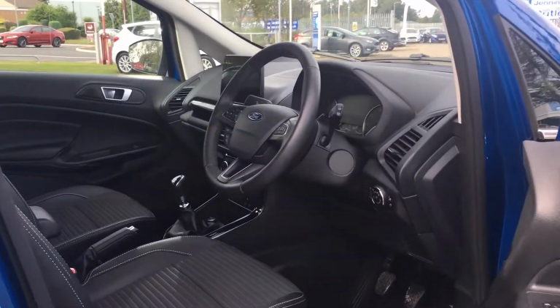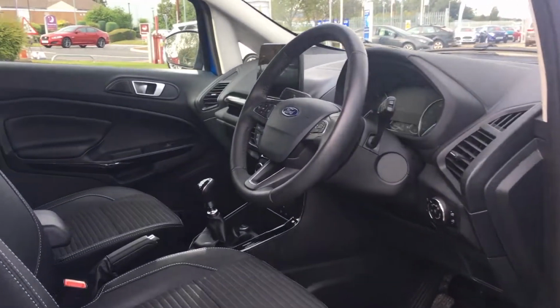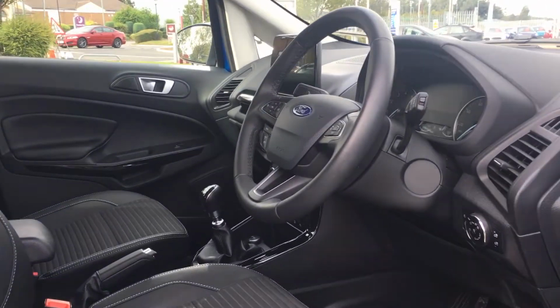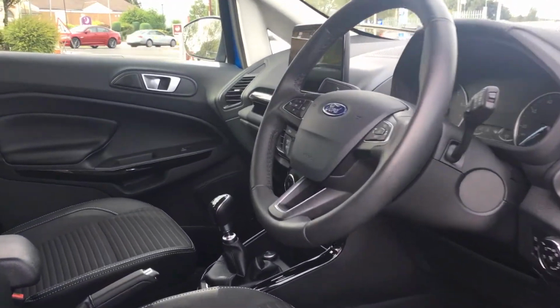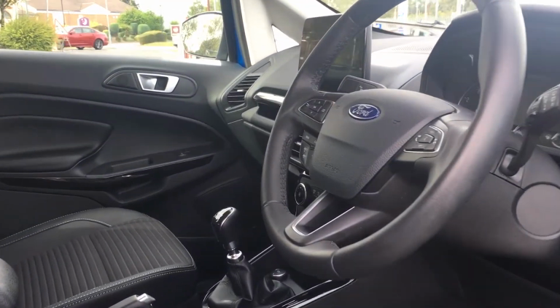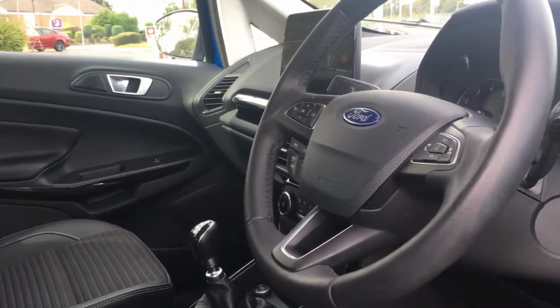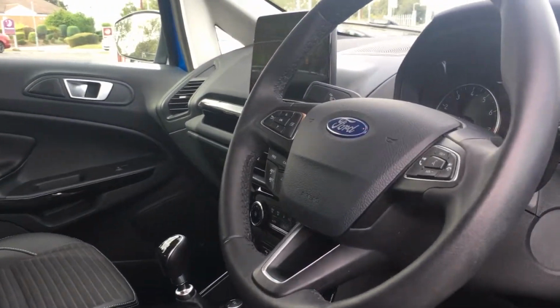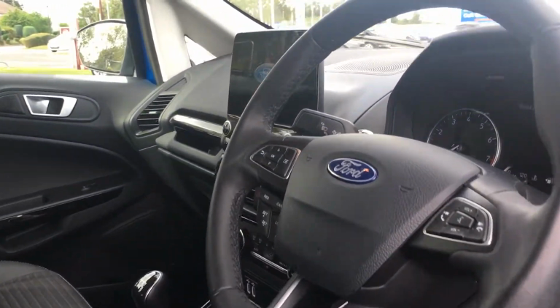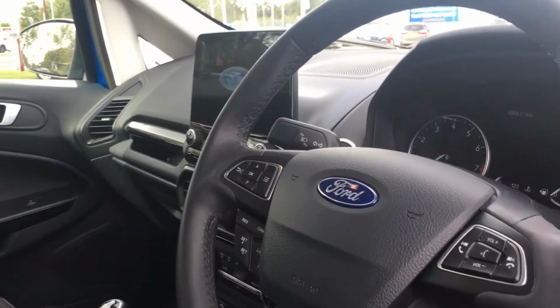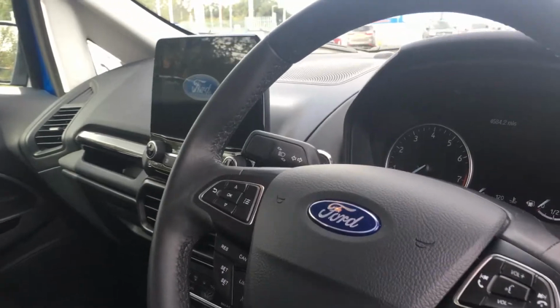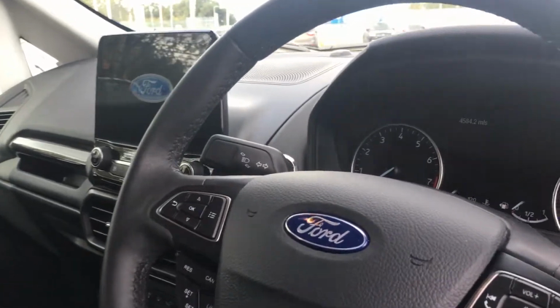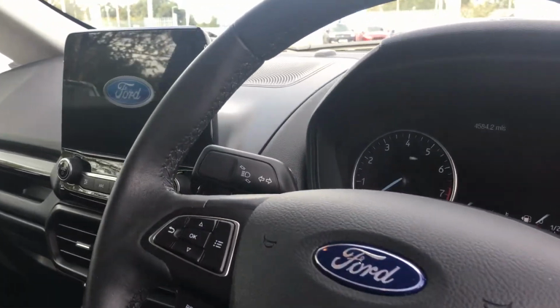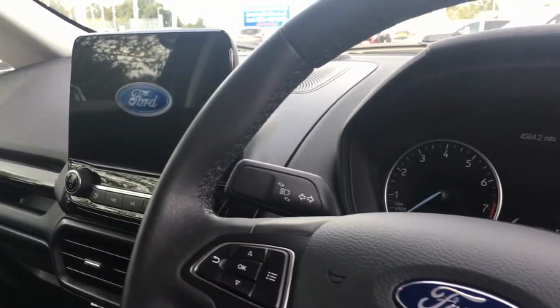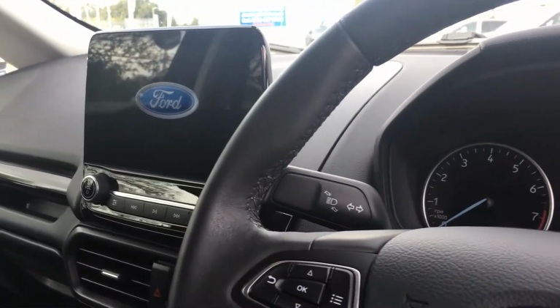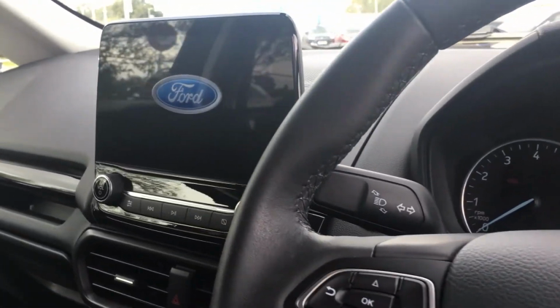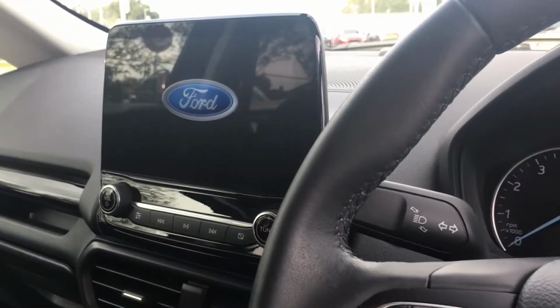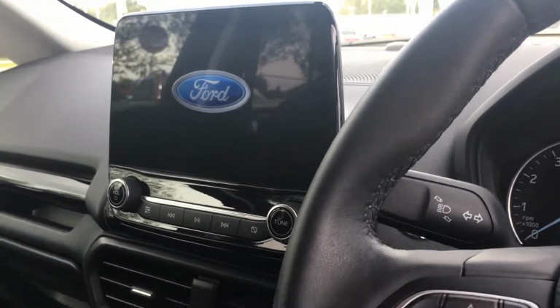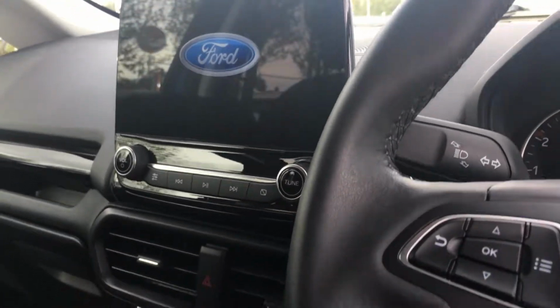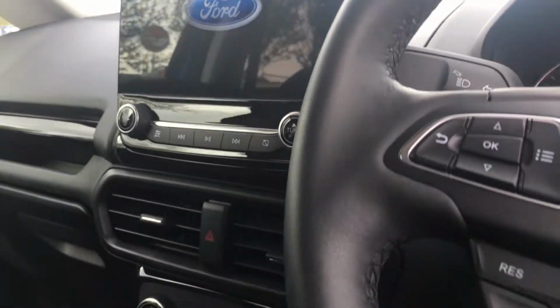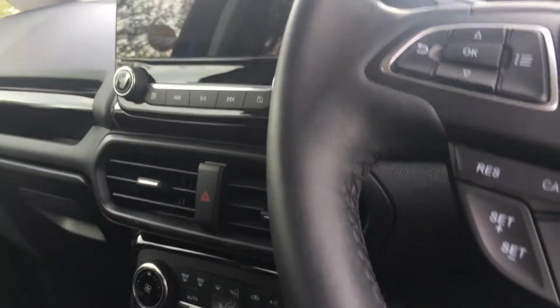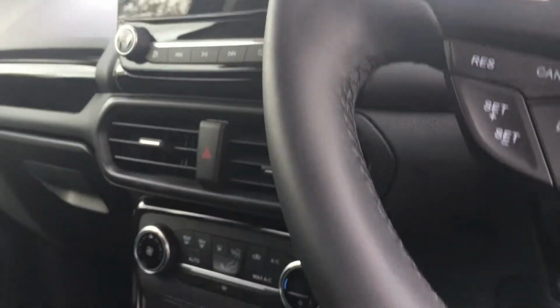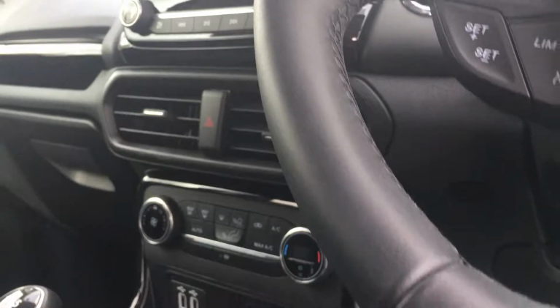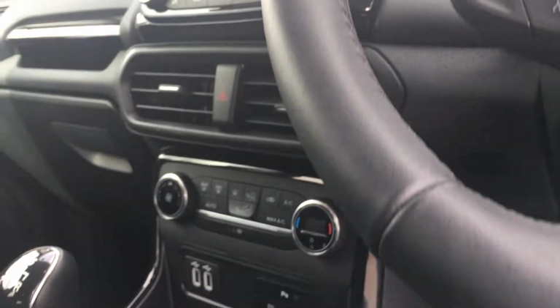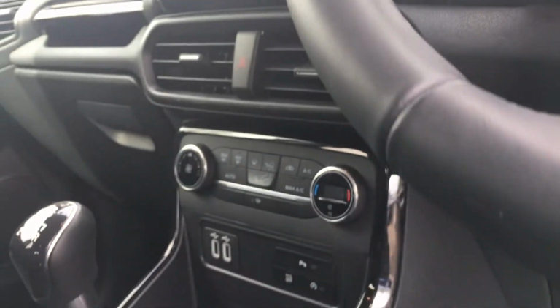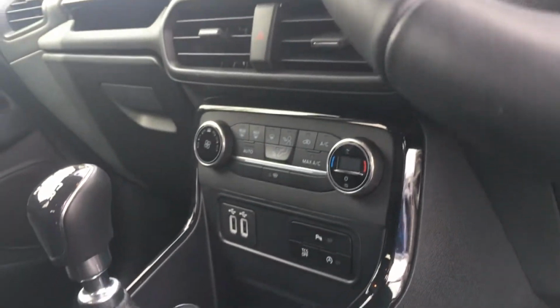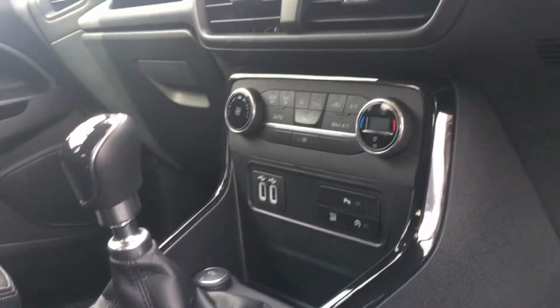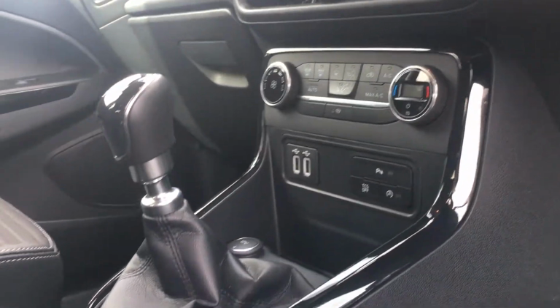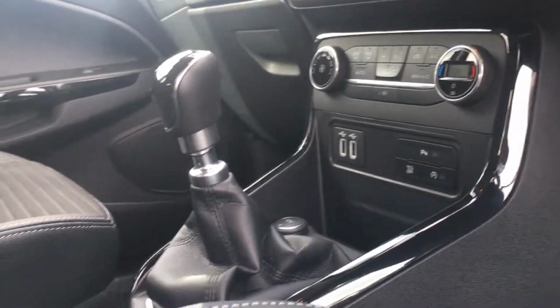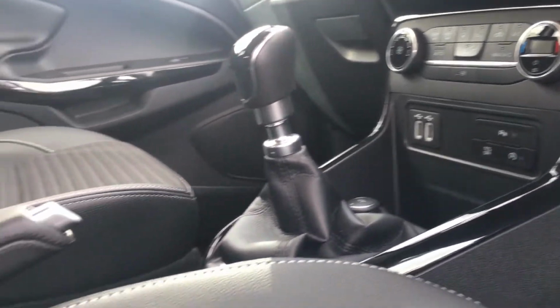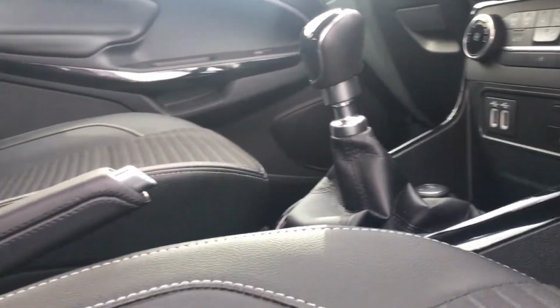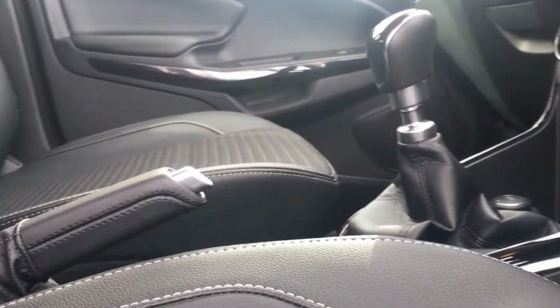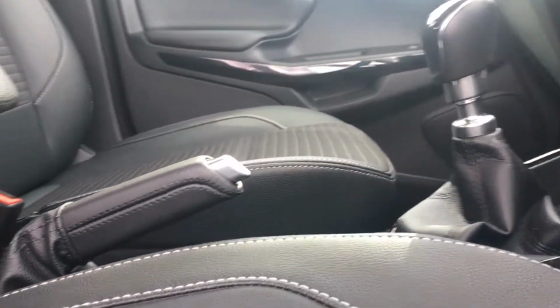On the leather steering wheel you'll find controls for the multimedia system, full details of which can be found online. The car has front and rear sensors with a blind spot indication system and these gorgeous part leather seats.